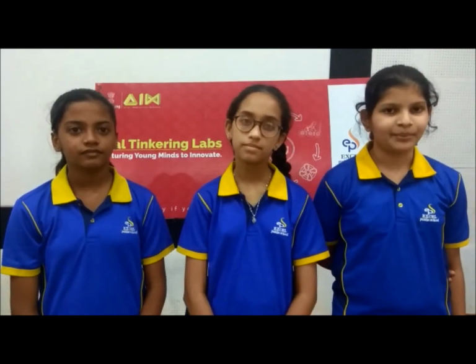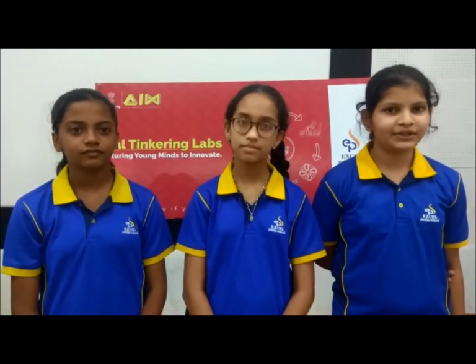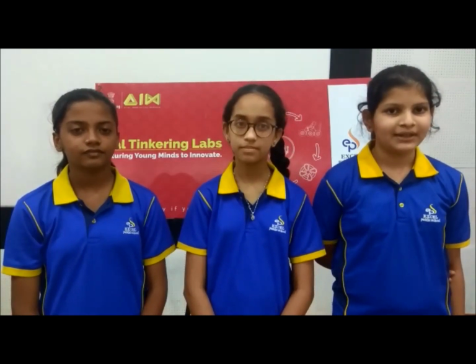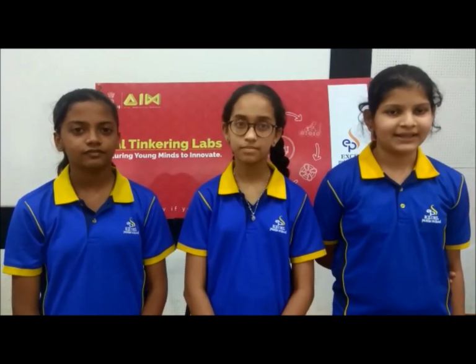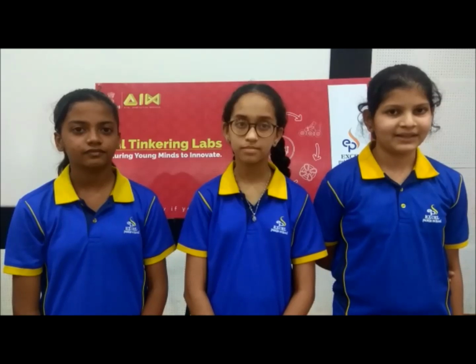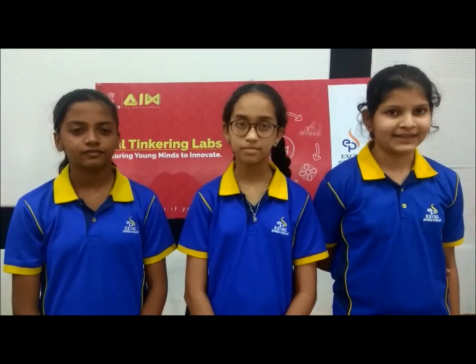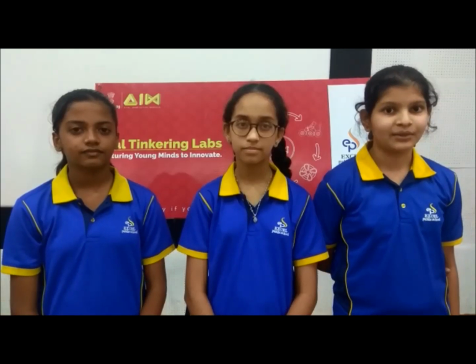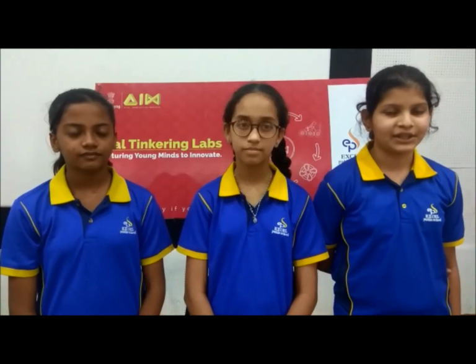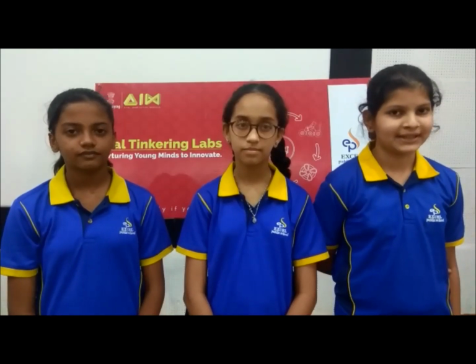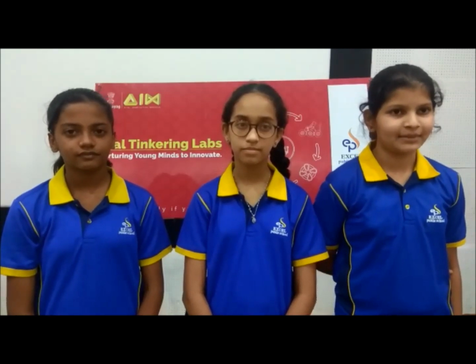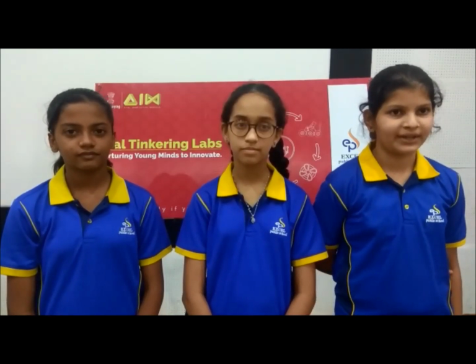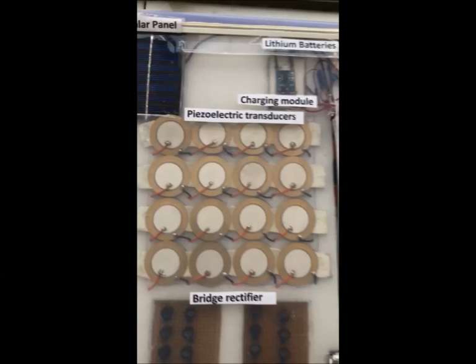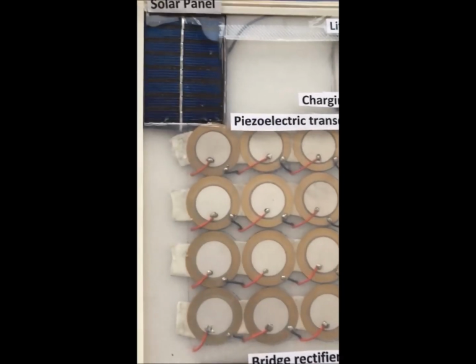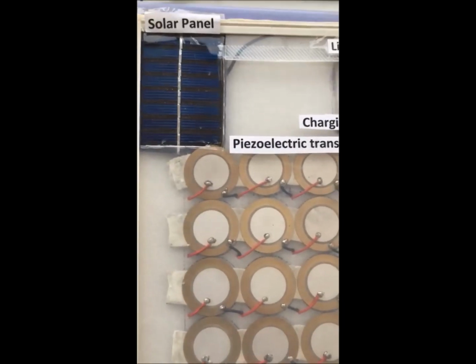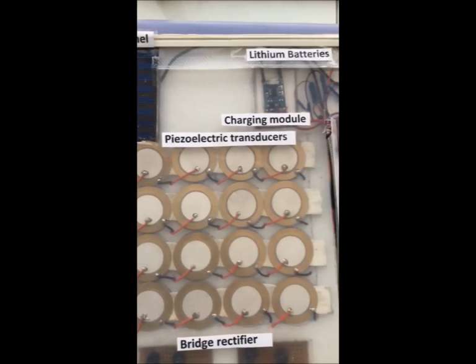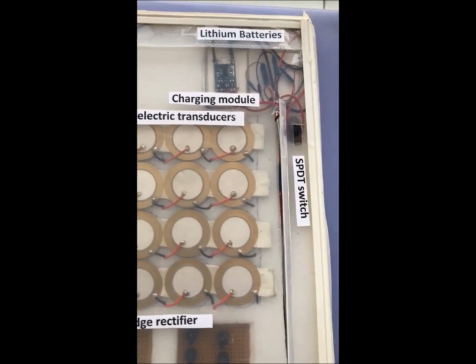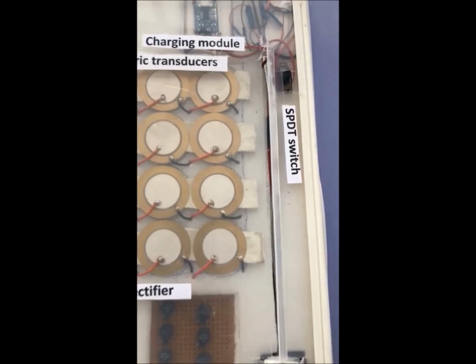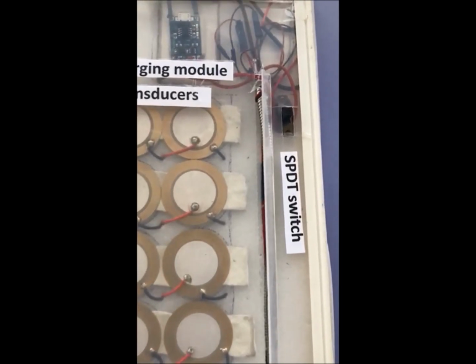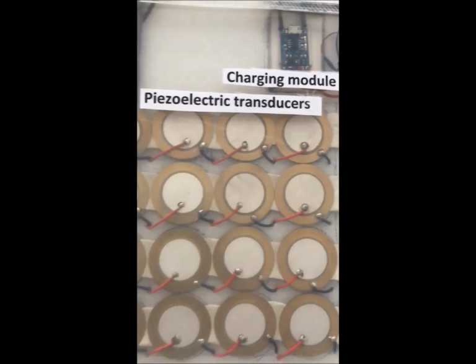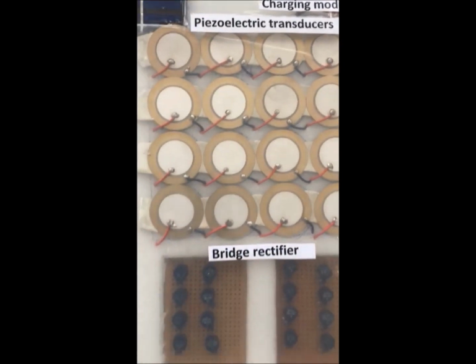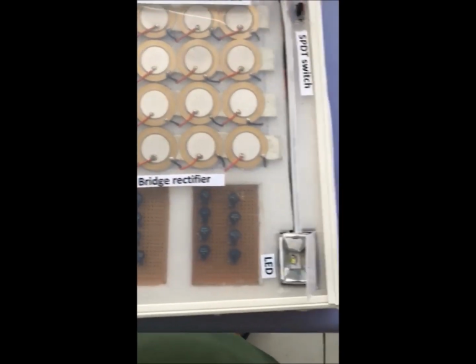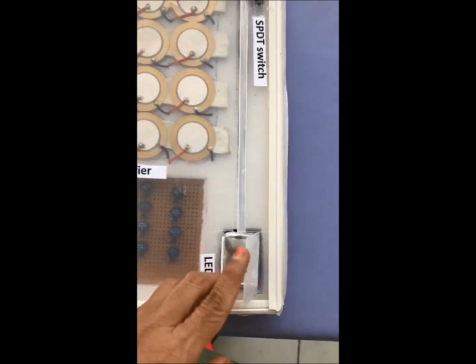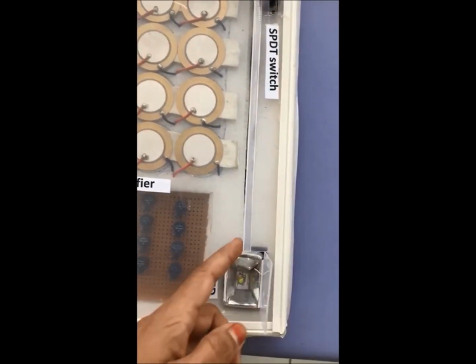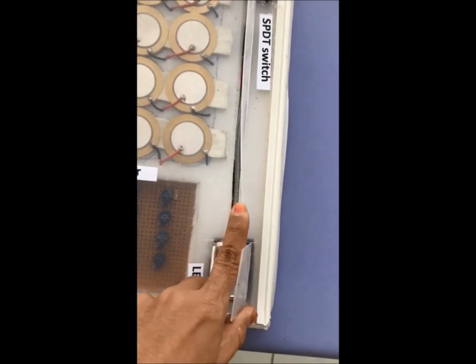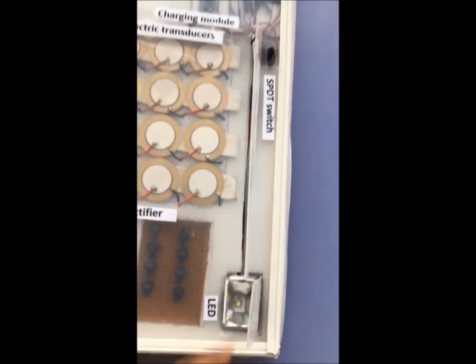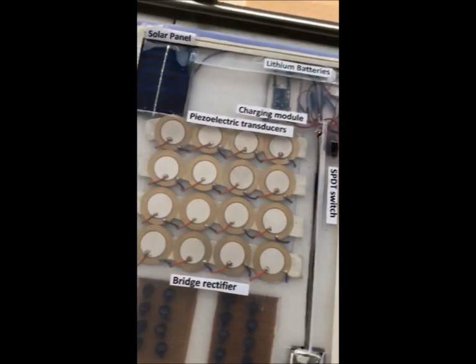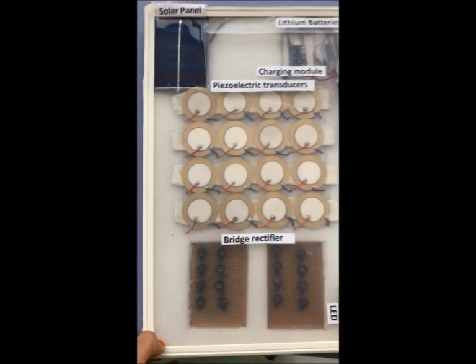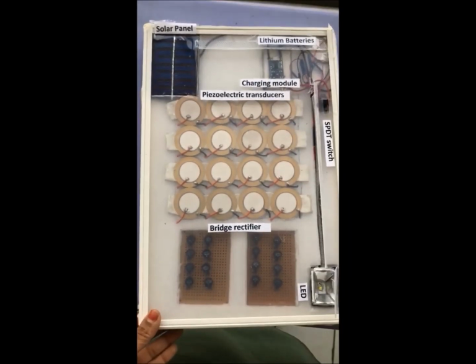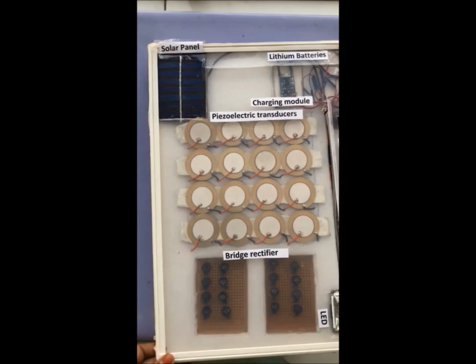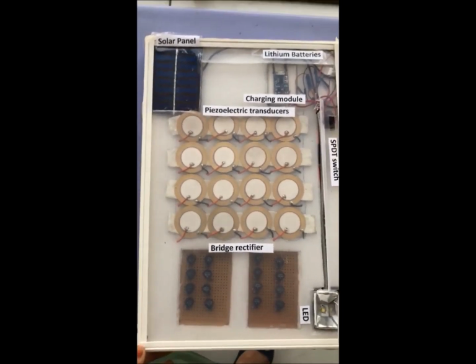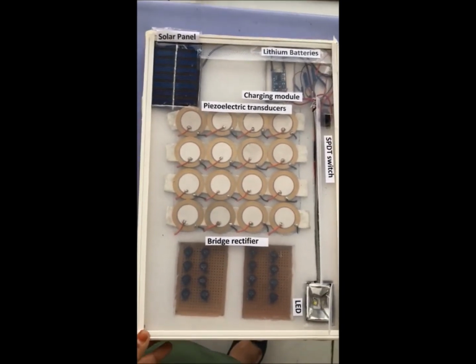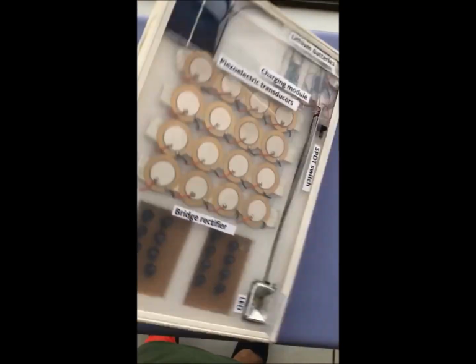It is important to recycle waste plastic and convert it into a sustainable product. We decided to make a writing pad from recycled plastic that has an inbuilt LED light powered by 16 piezoelectric transducers and a solar panel.